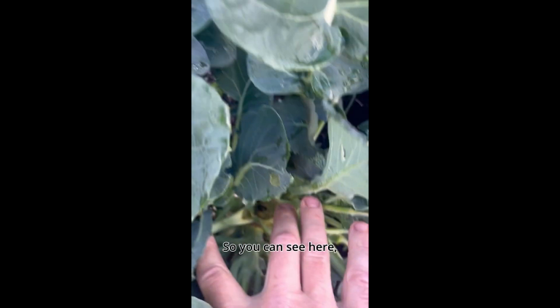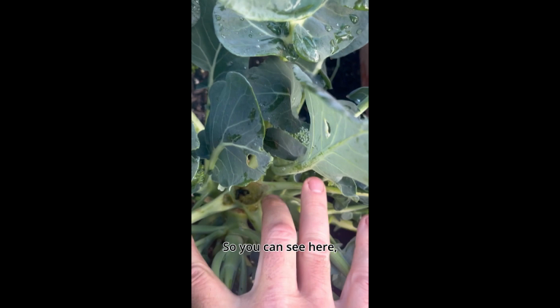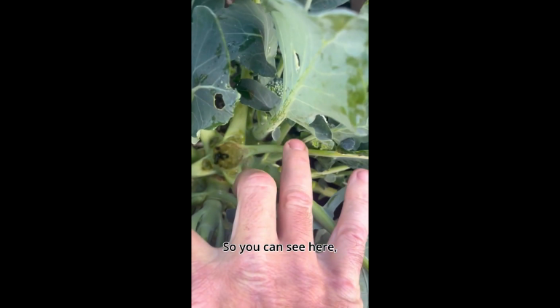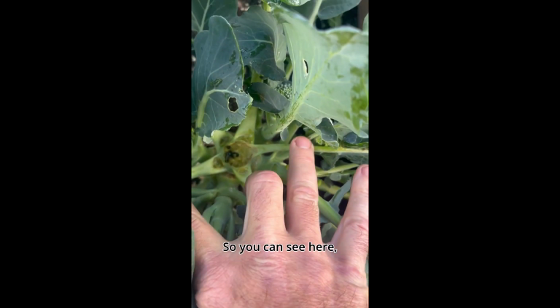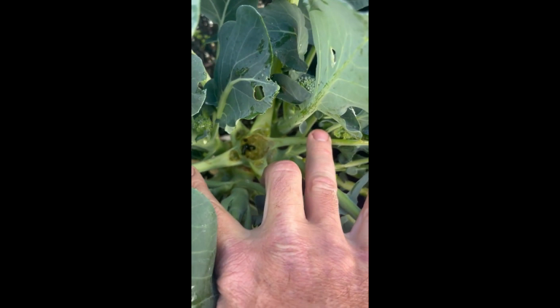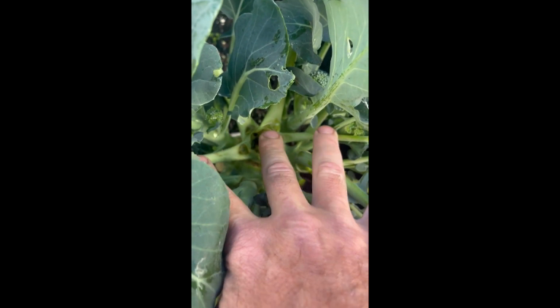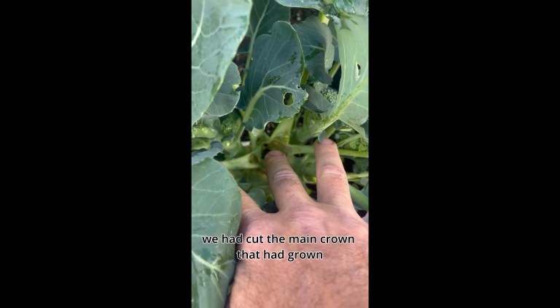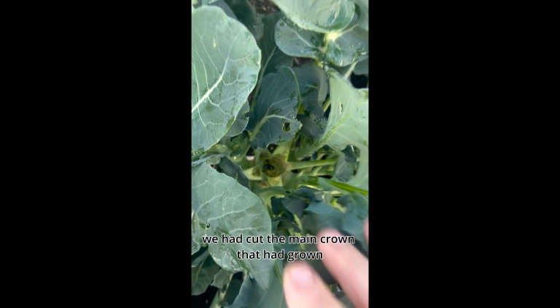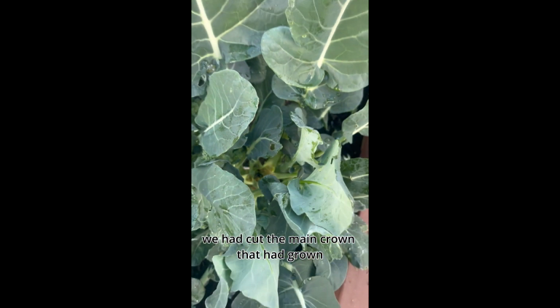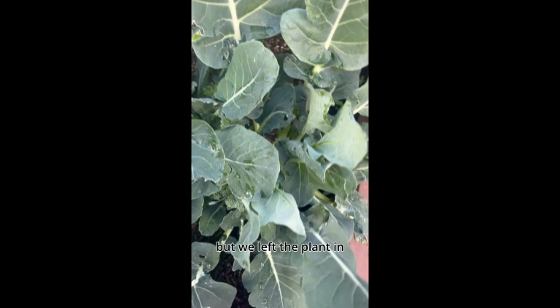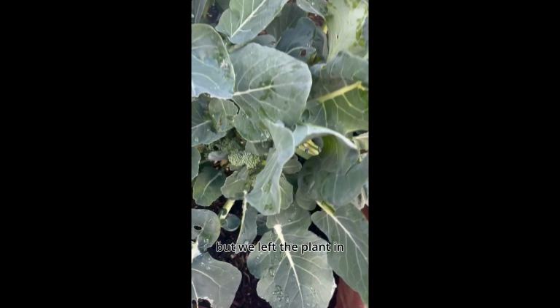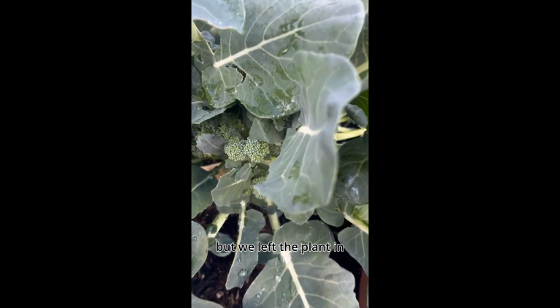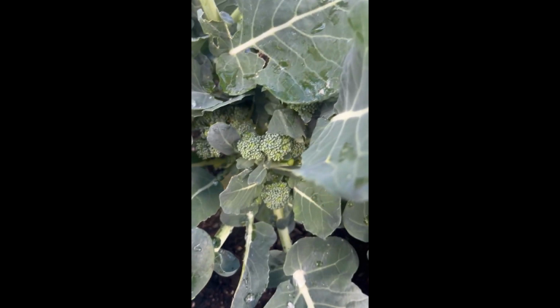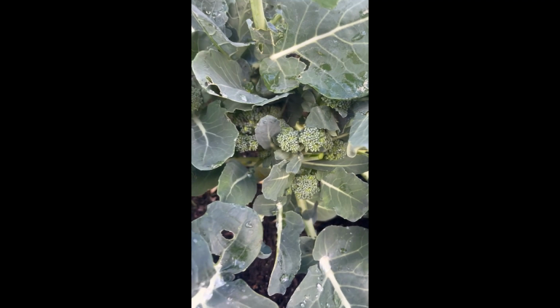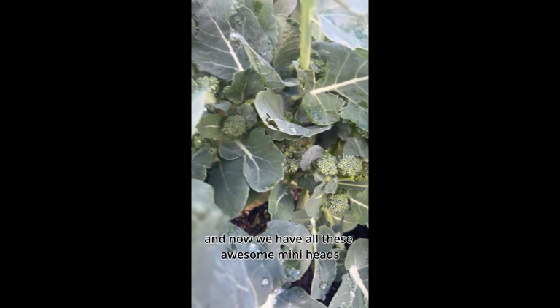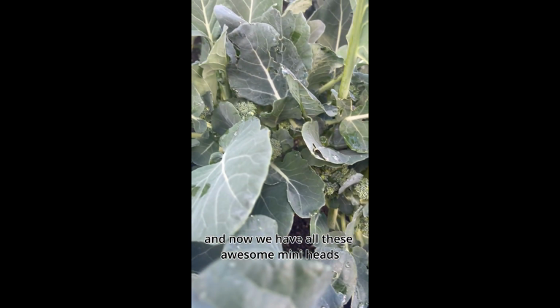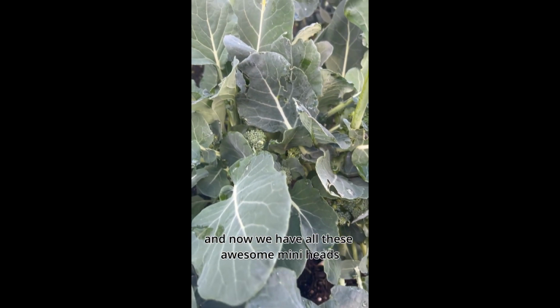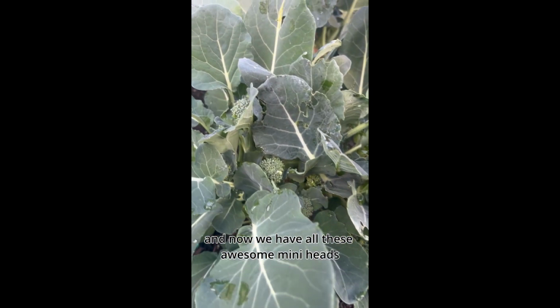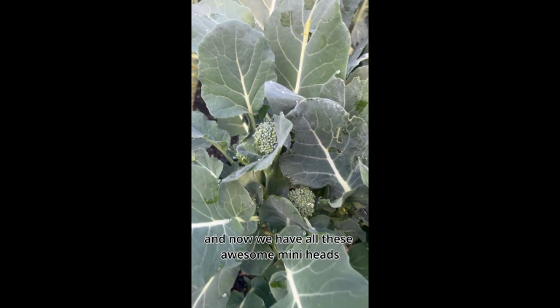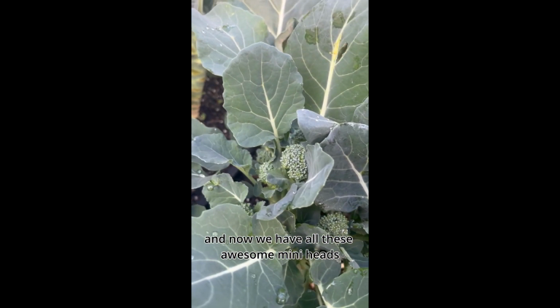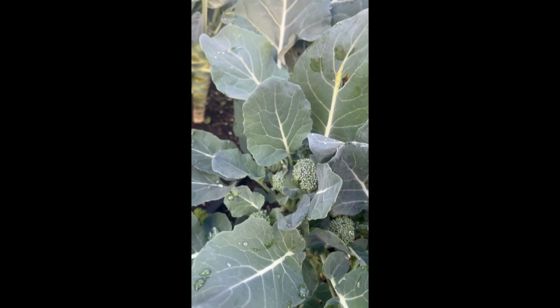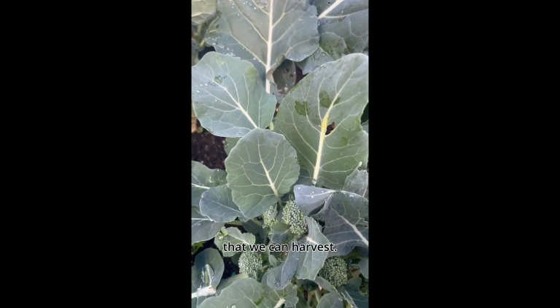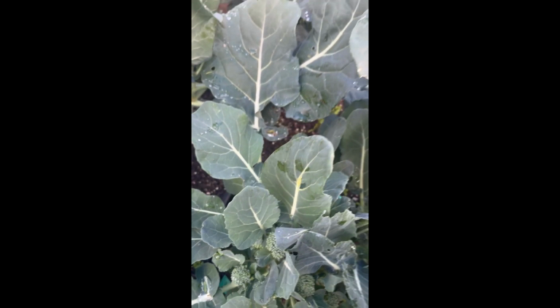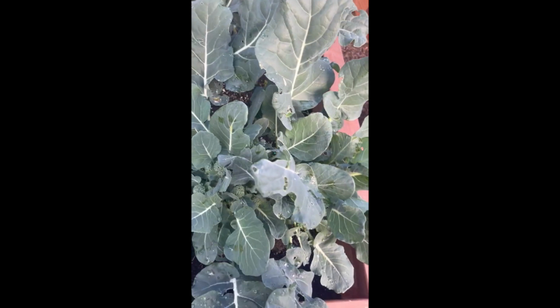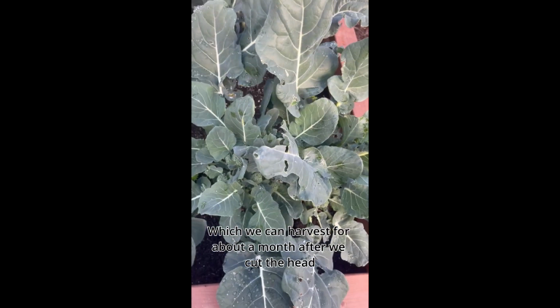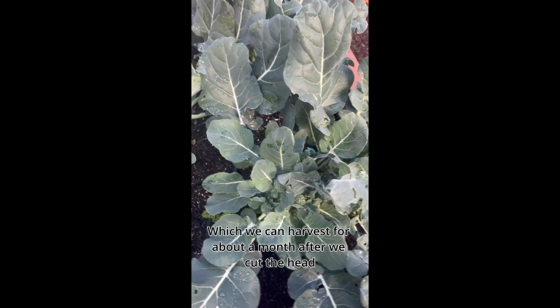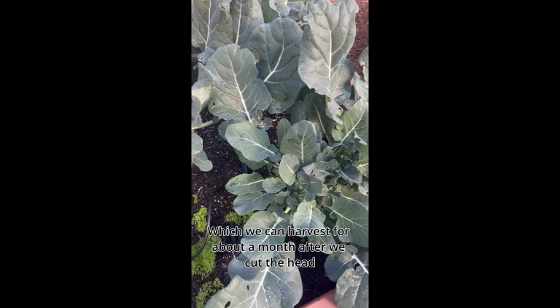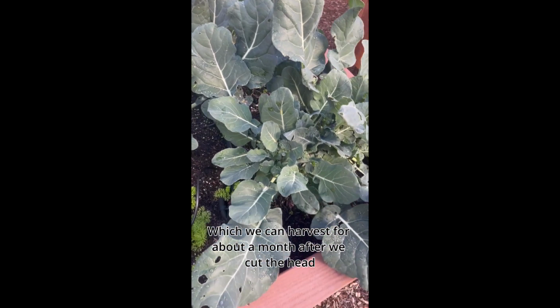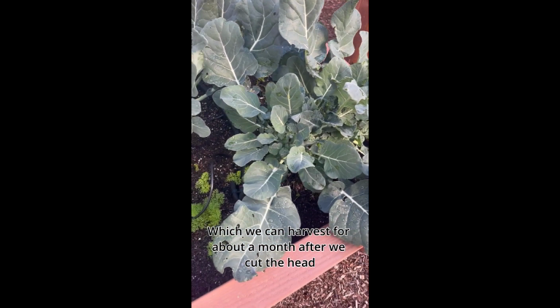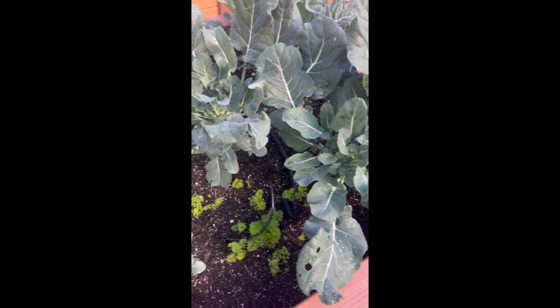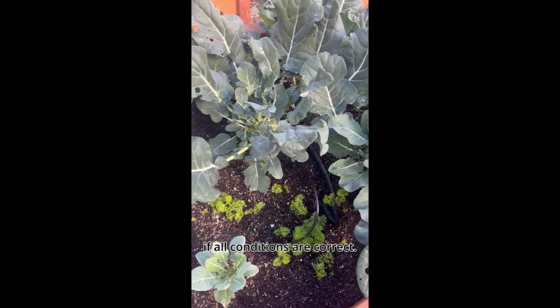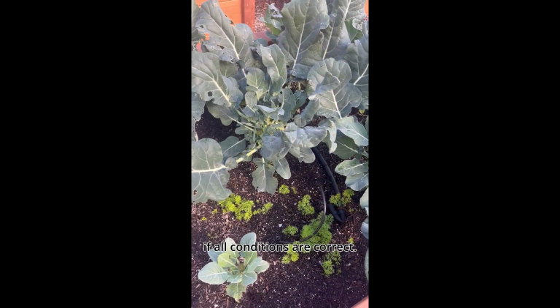We had cut the main crown that had grown, but we left the plant in, and now we have all these awesome little mini heads that we can harvest — which we can harvest for about a month after we cut the head, if all conditions are correct.